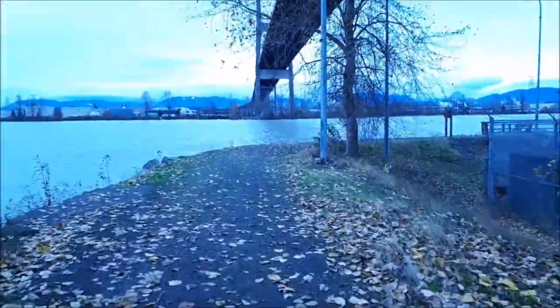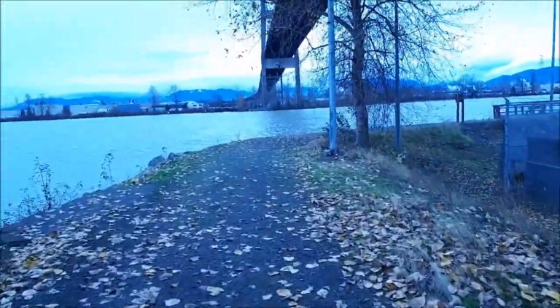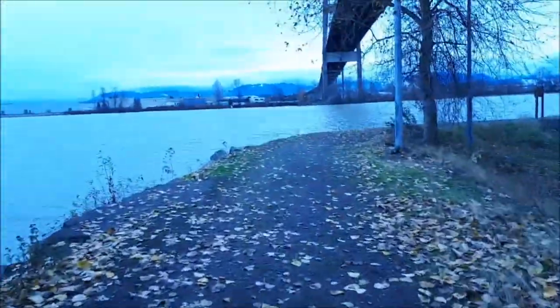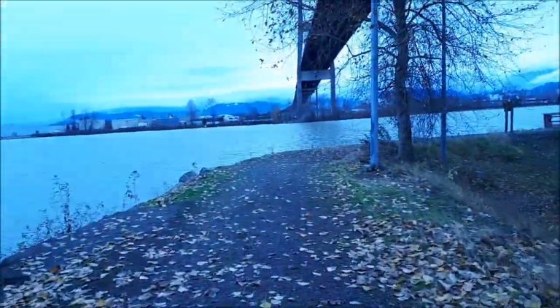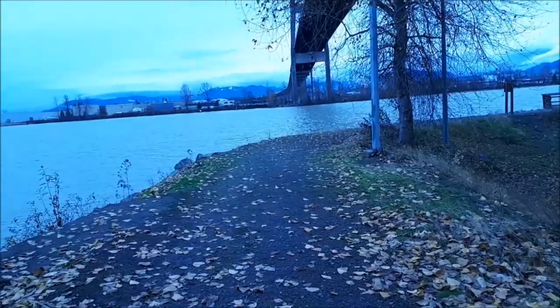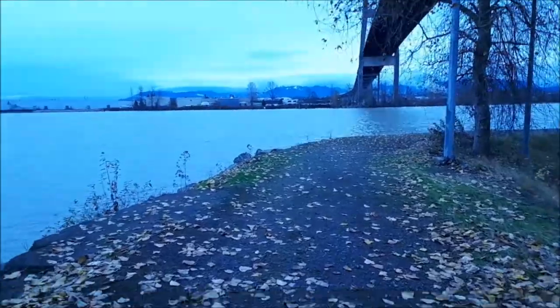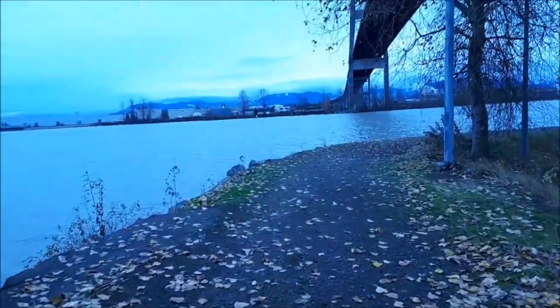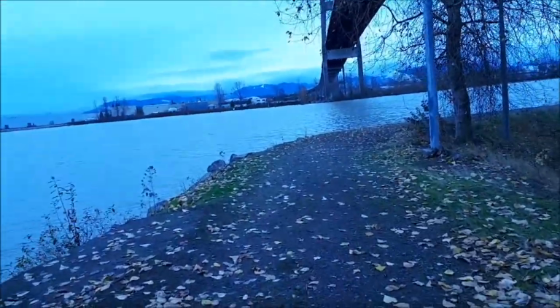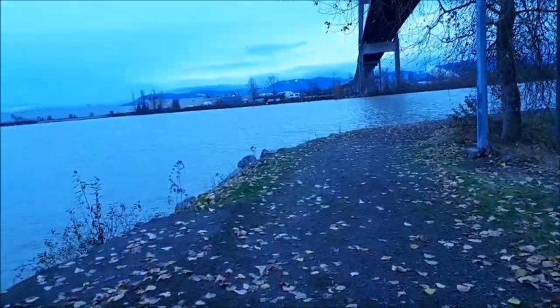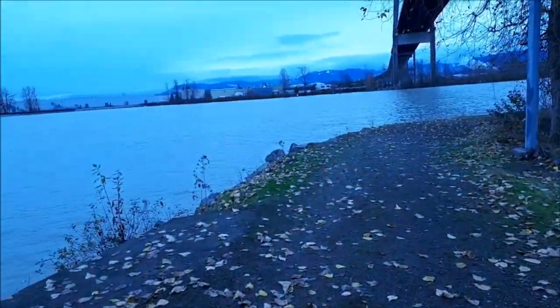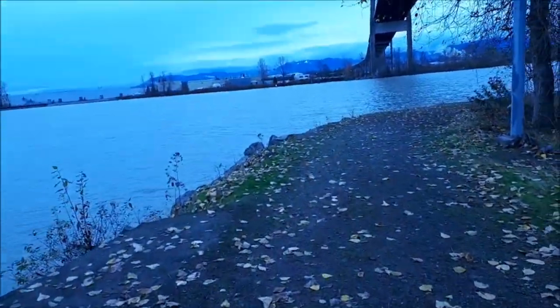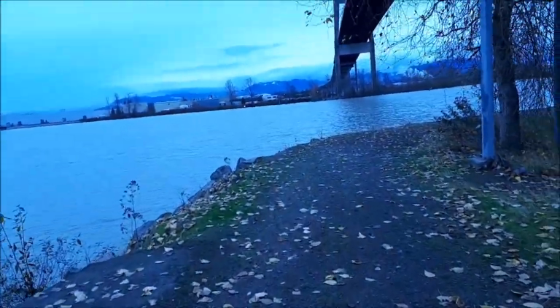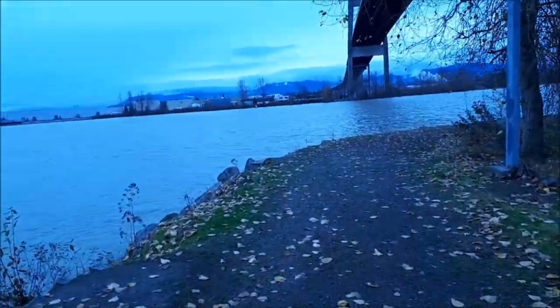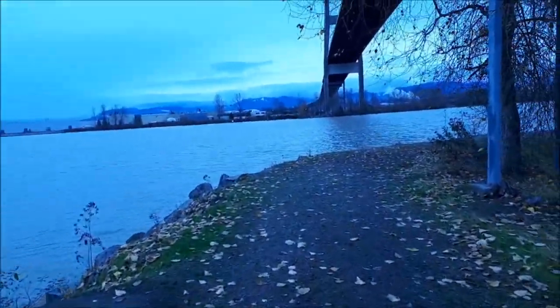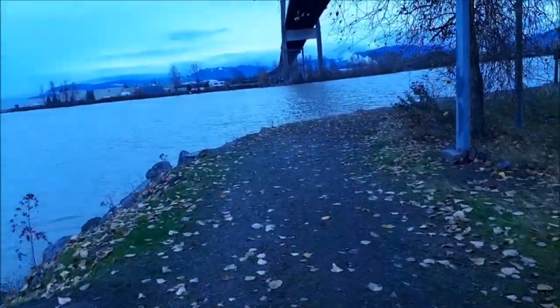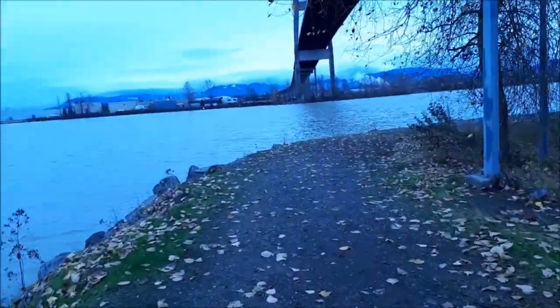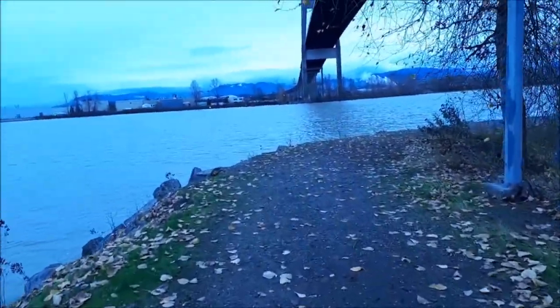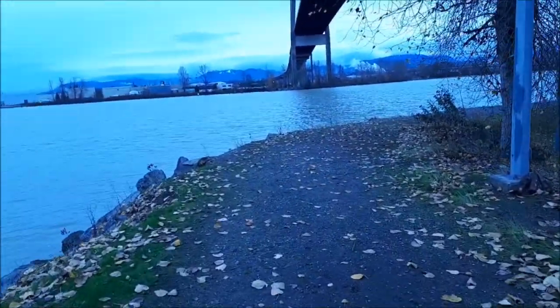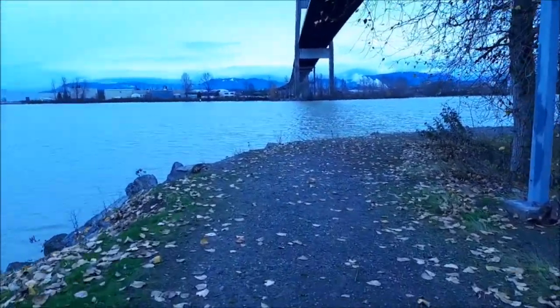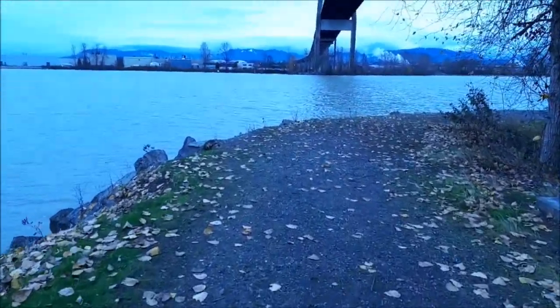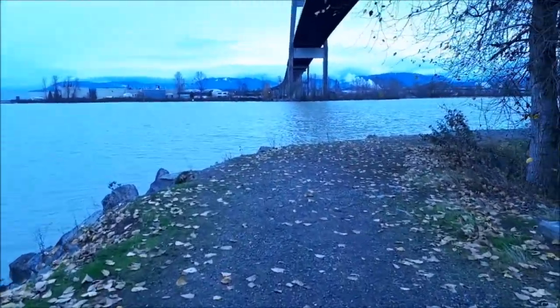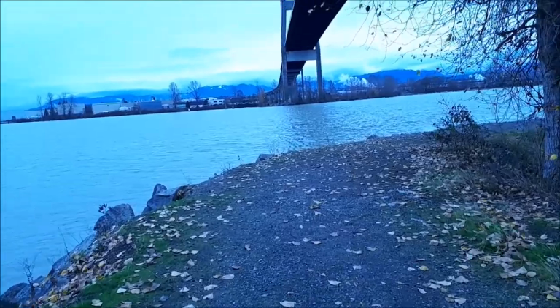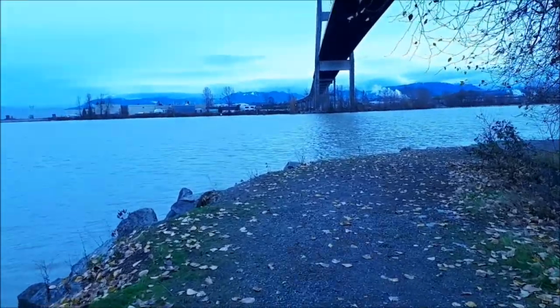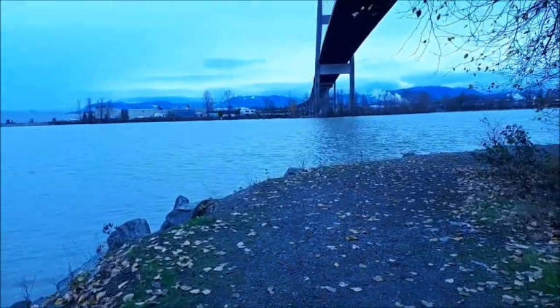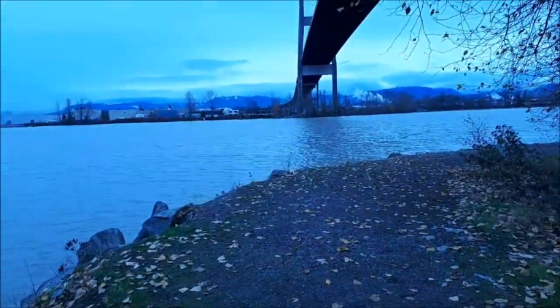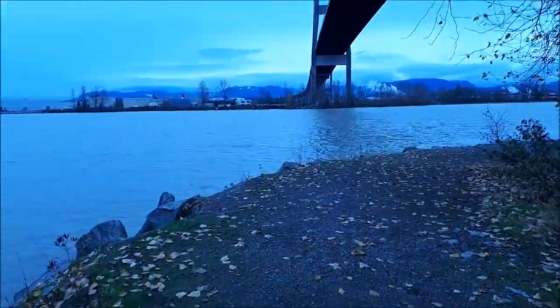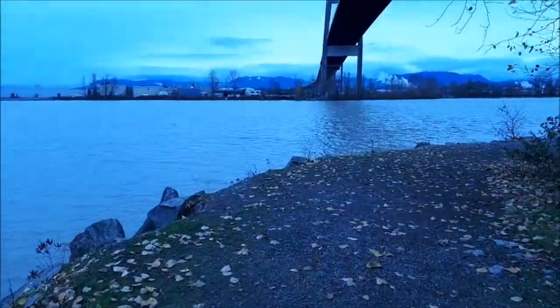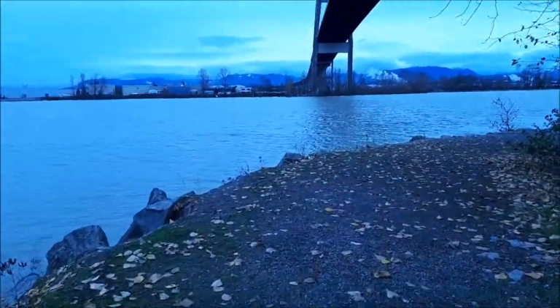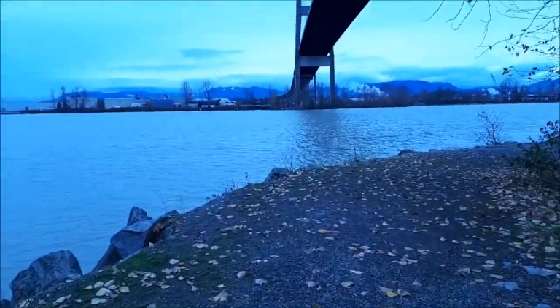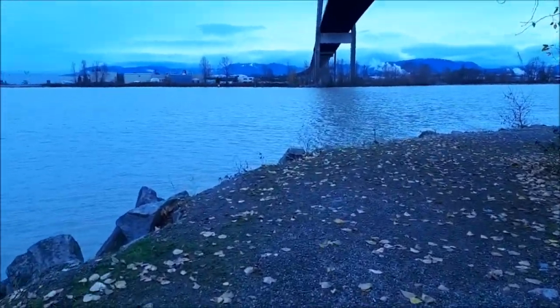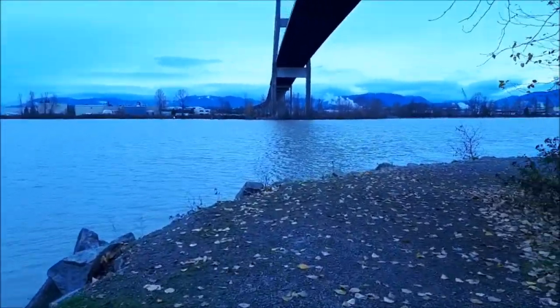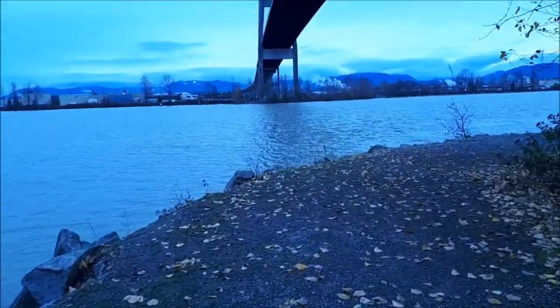I don't see how residents would be able to enjoy the area whatsoever. I imagine the breathing conditions are probably not that great nearby either.